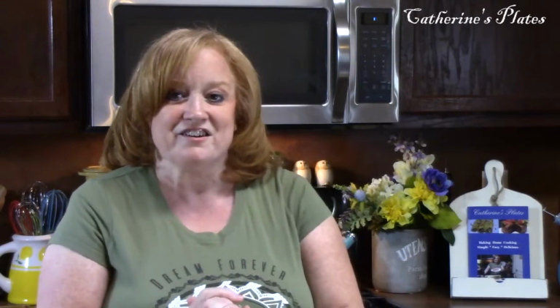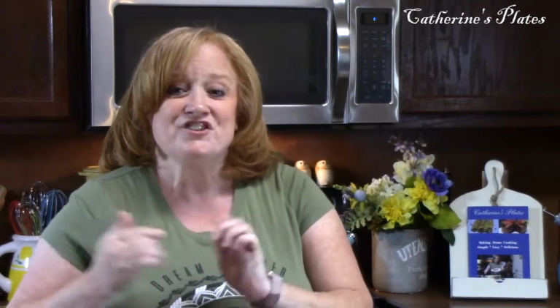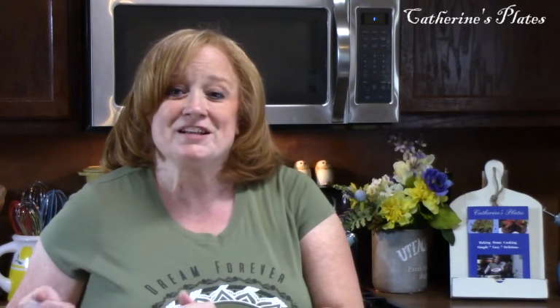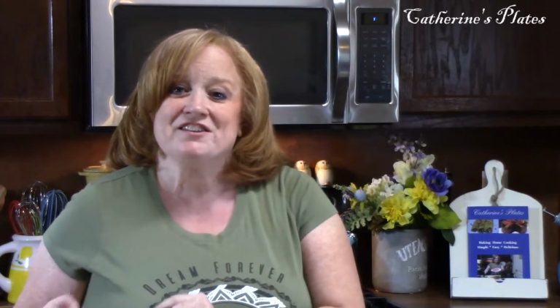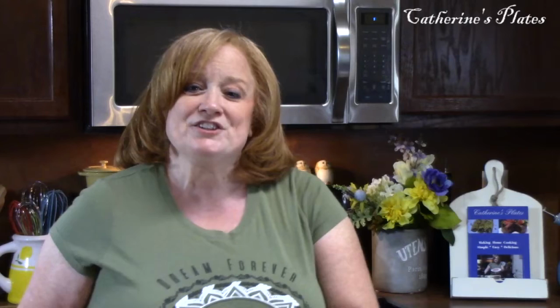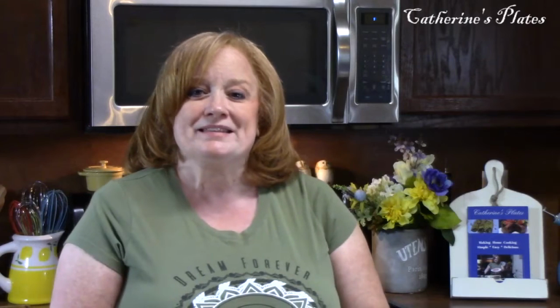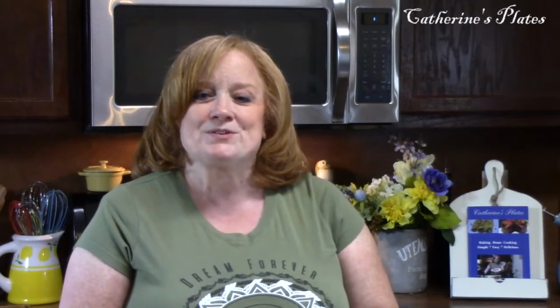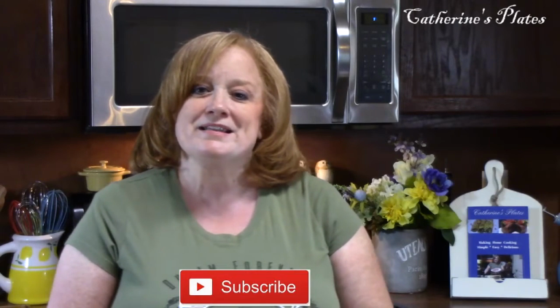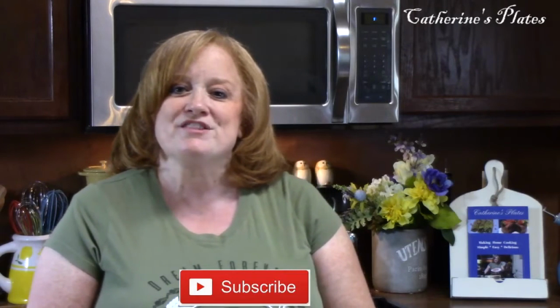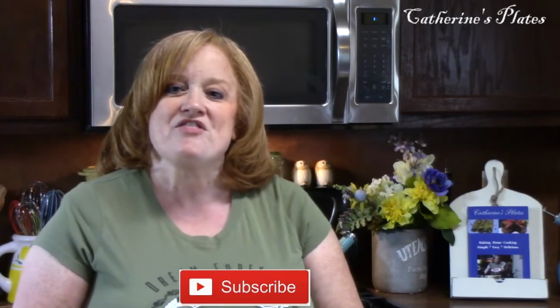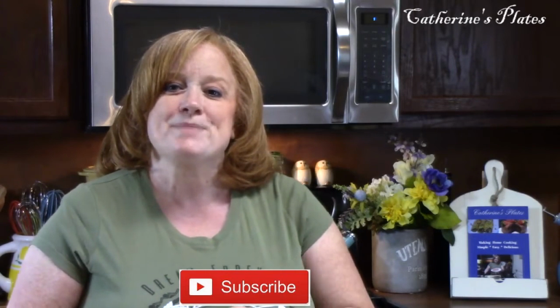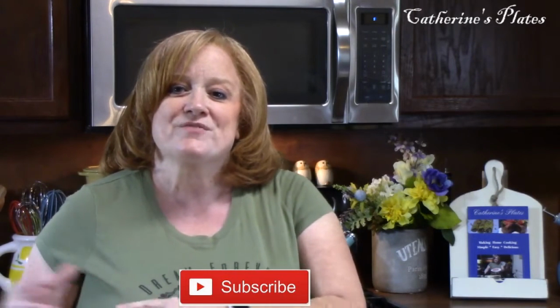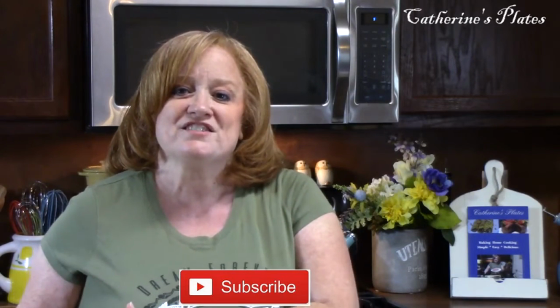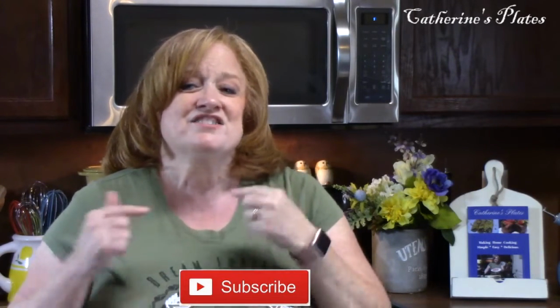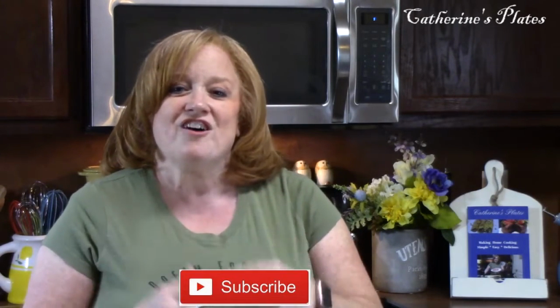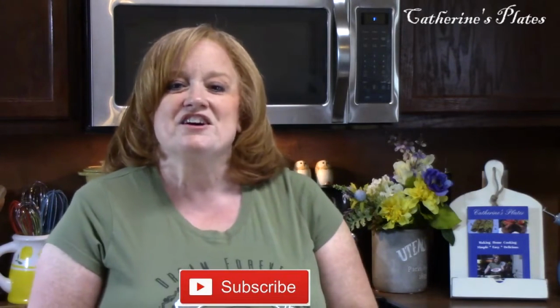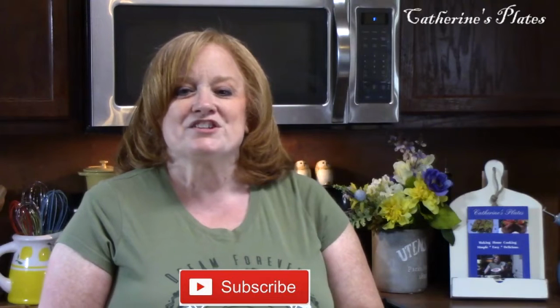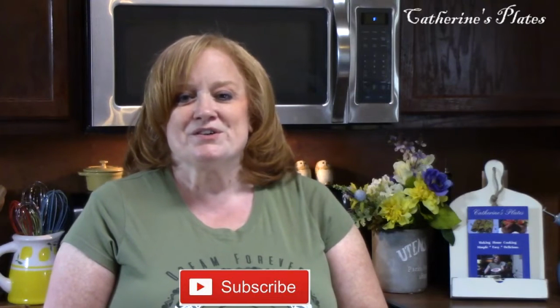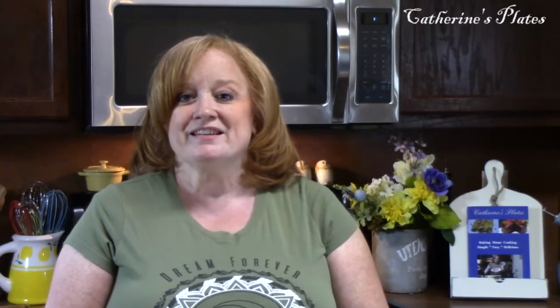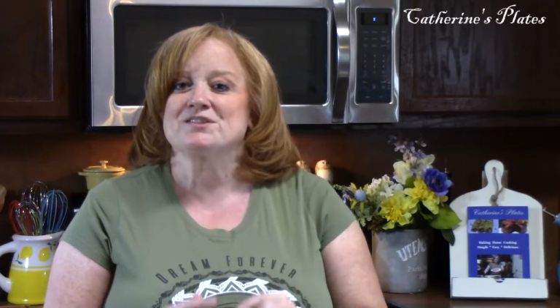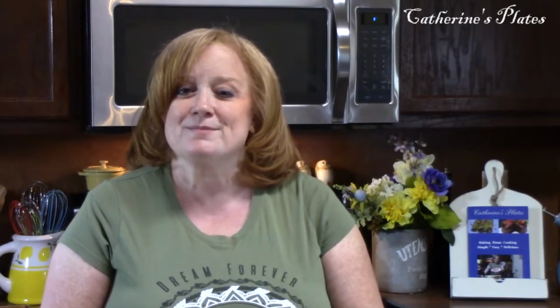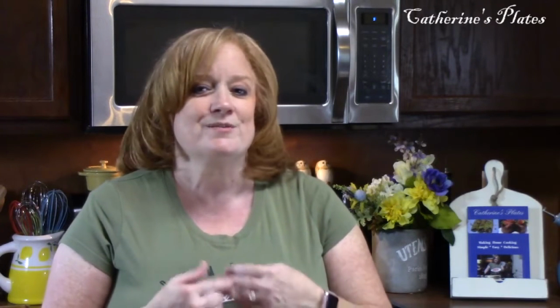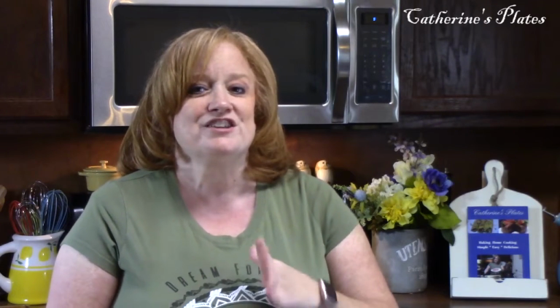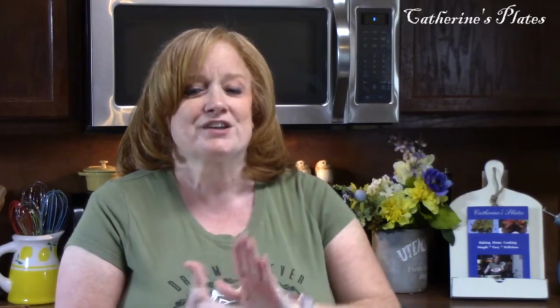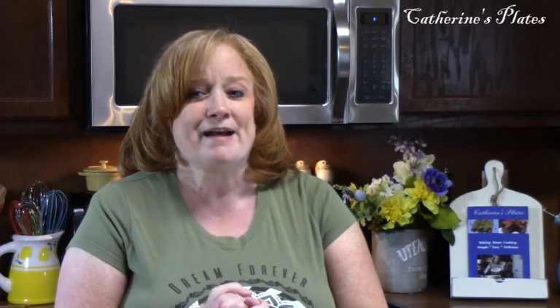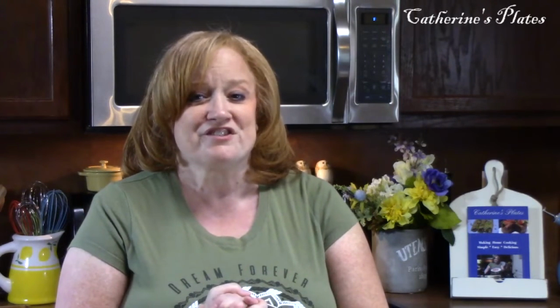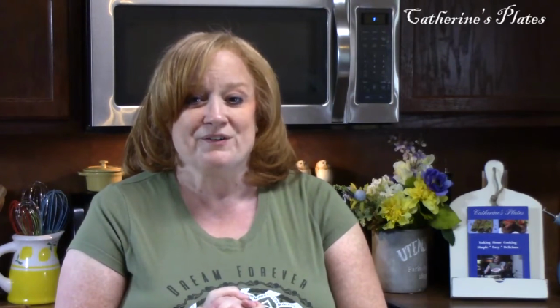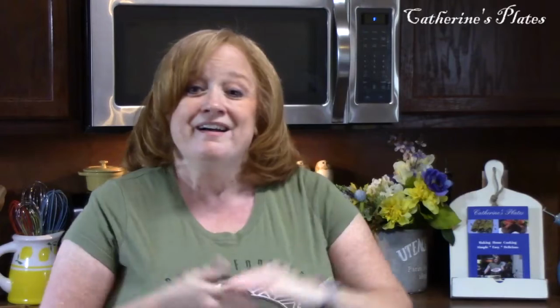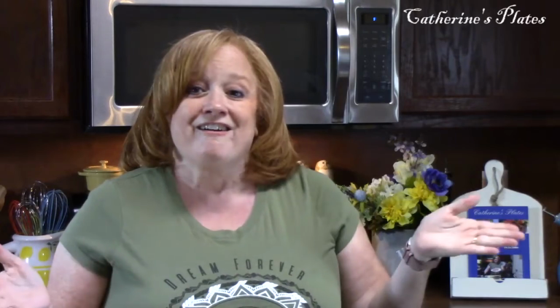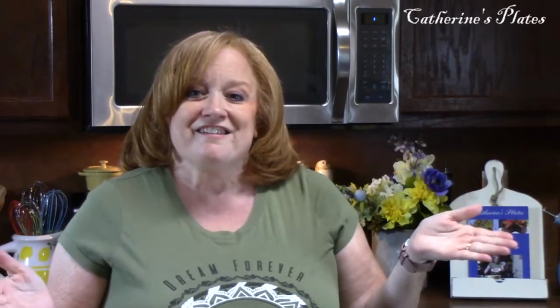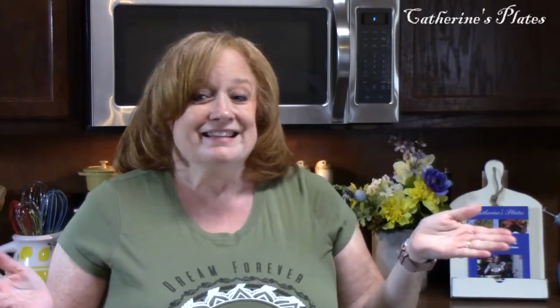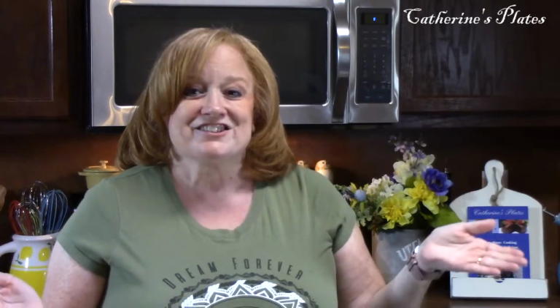All right, y'all, if you're new to my channel, make sure you hit that subscribe button down below with that bell notification so you'll always know when my shows are posted. If you're a subscriber, I want to thank you for coming back for another show. All right, y'all, let's get started.